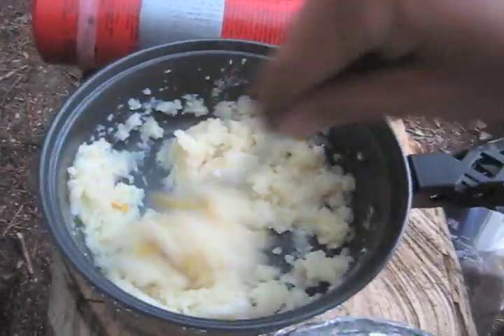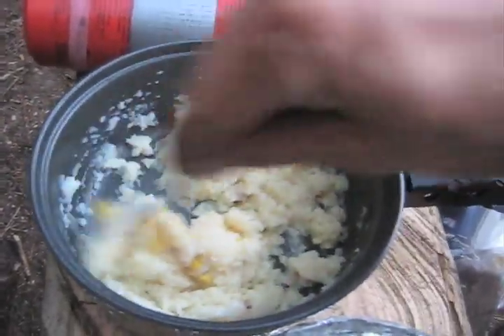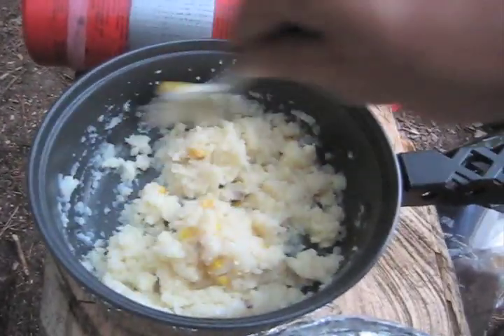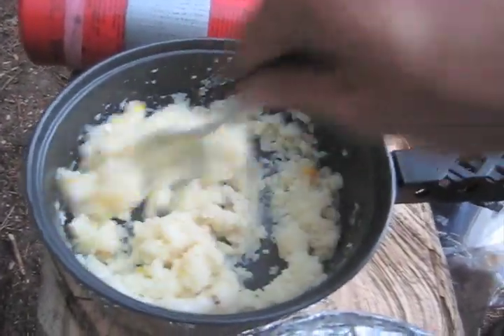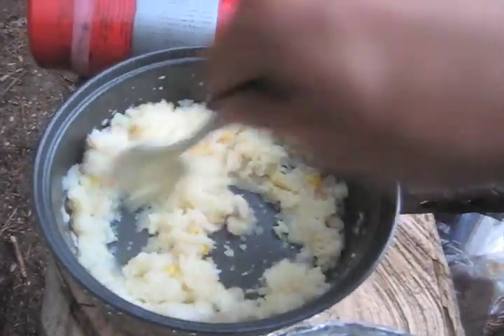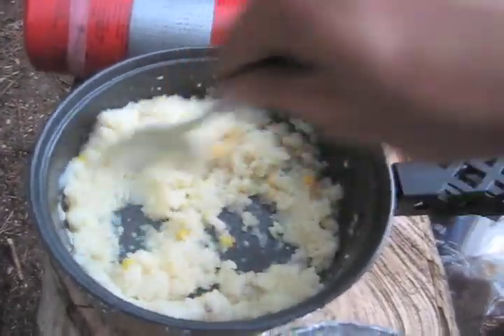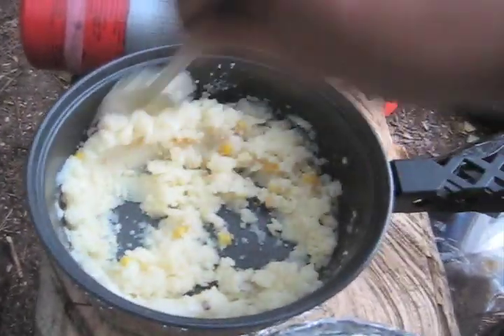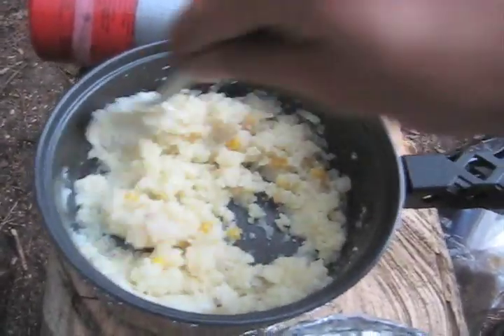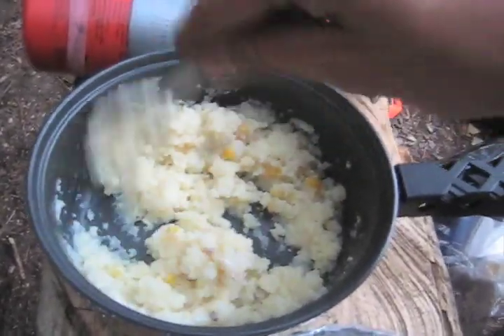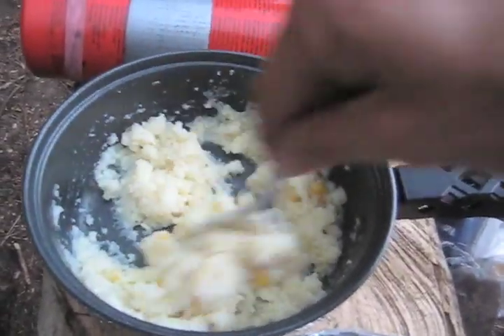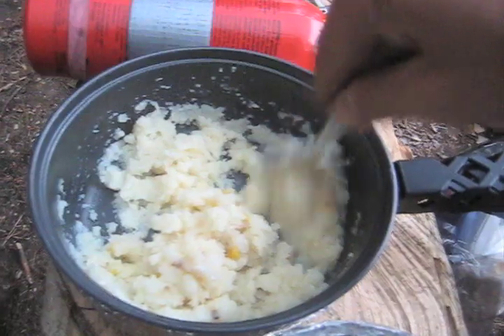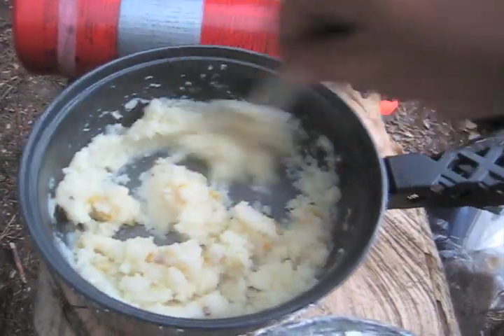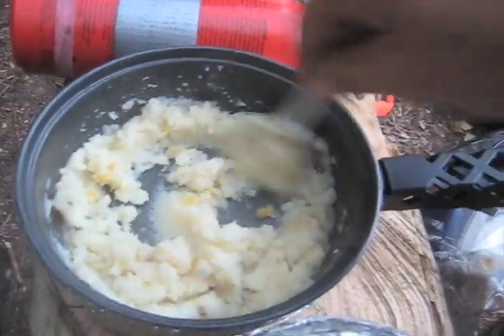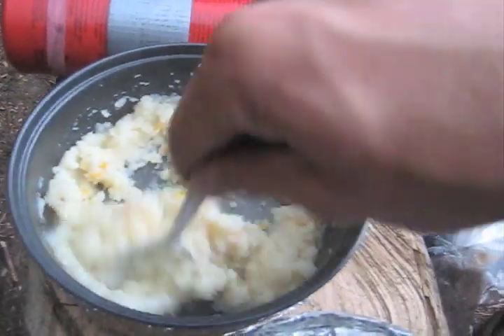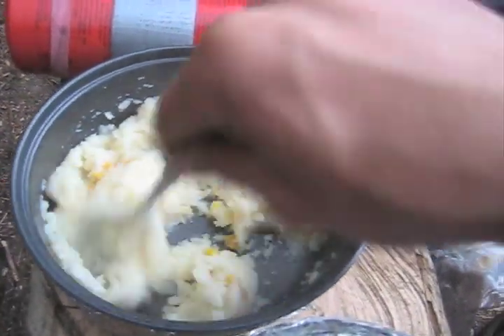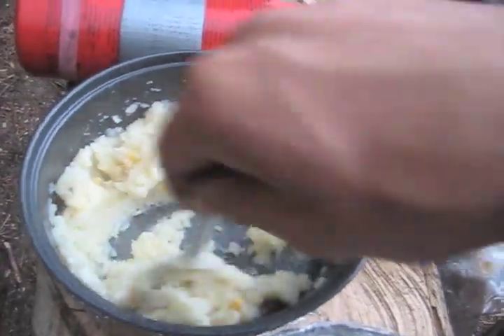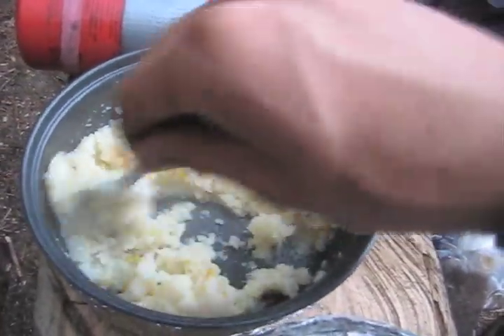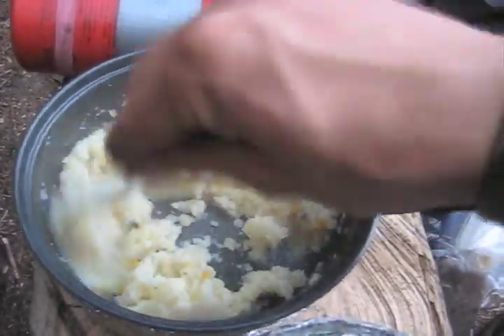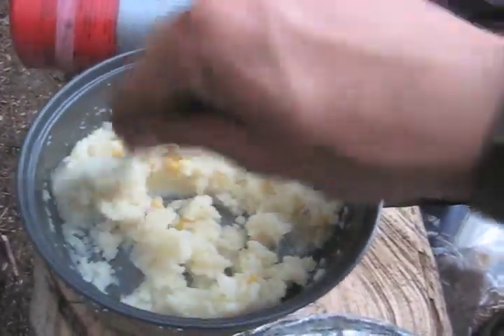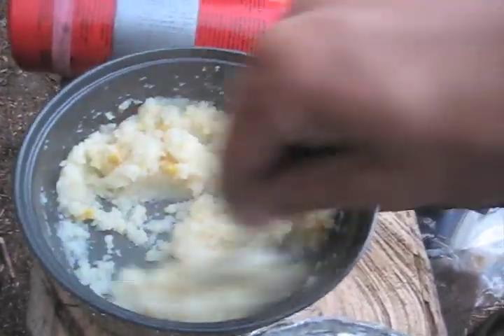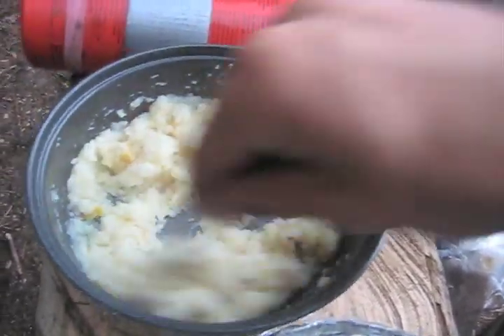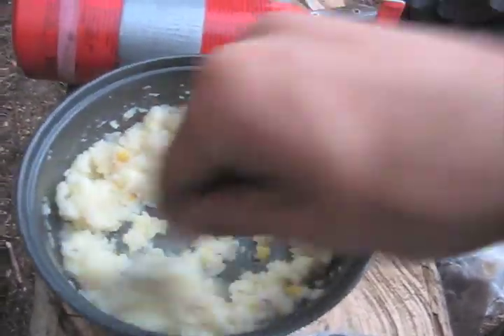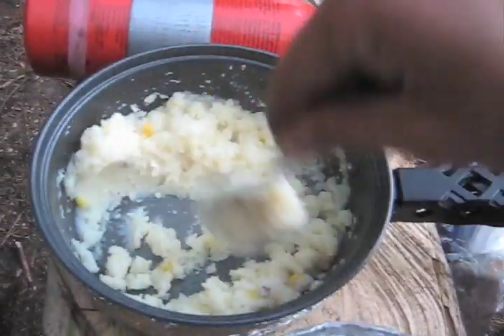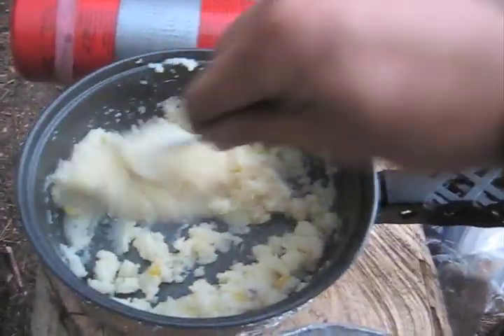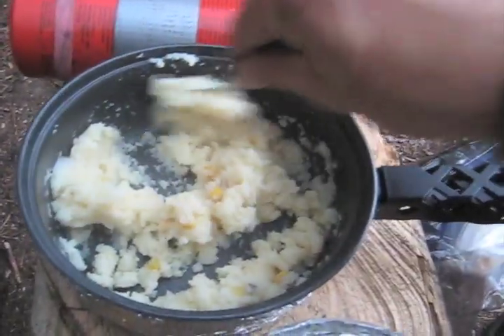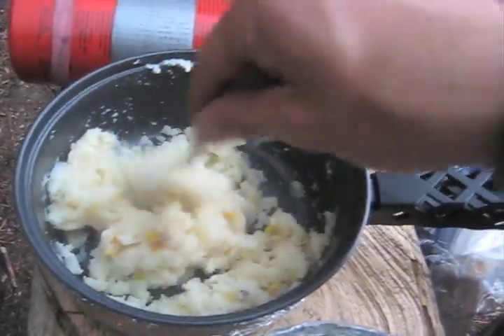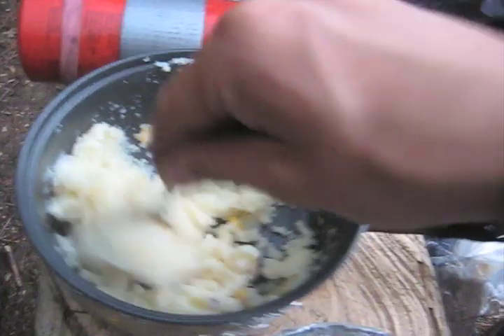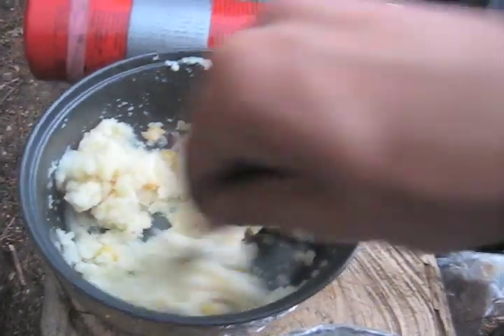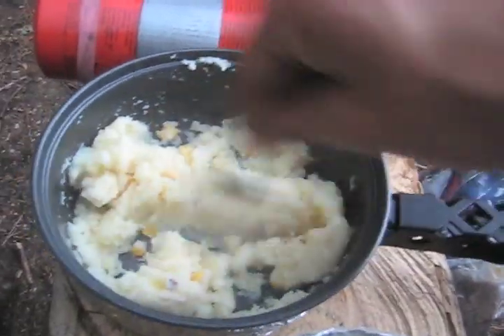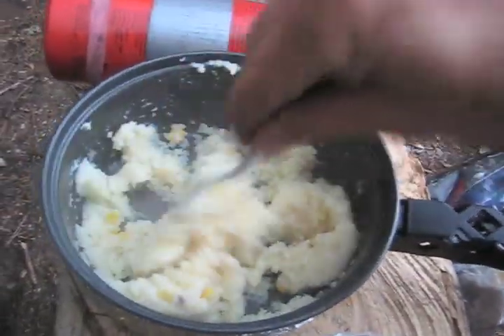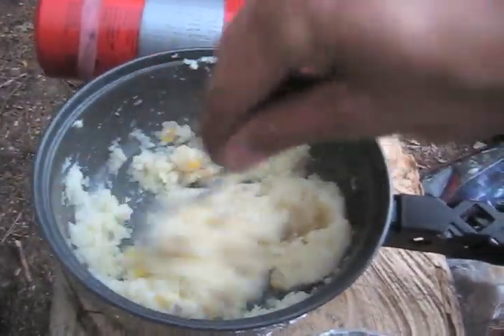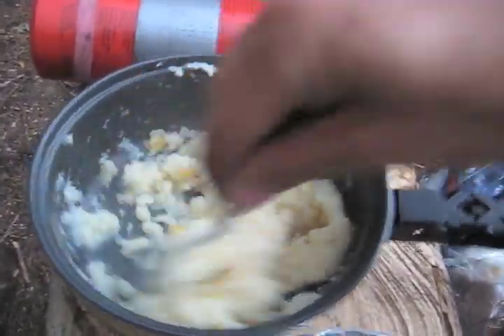These potatoes have powdered butter — like a Molly McButter — a little bit of that already in it, as well as powdered milk.